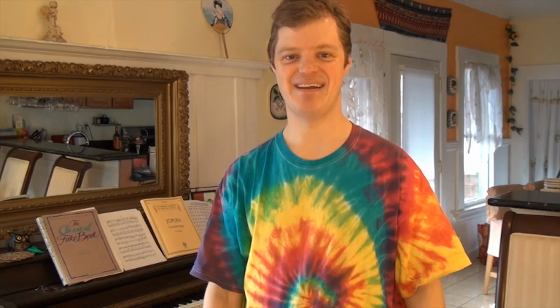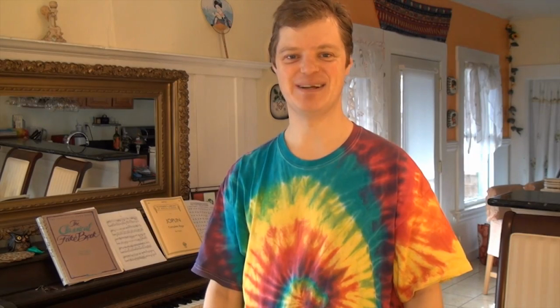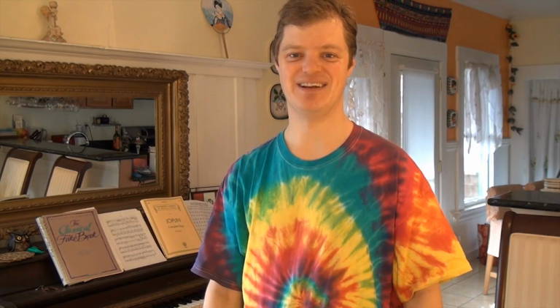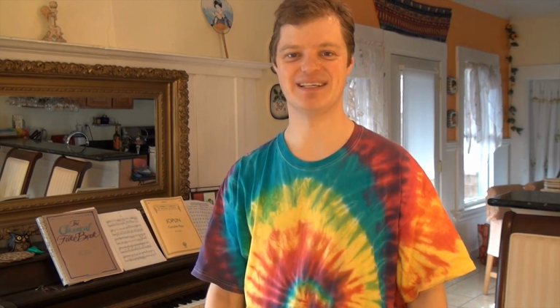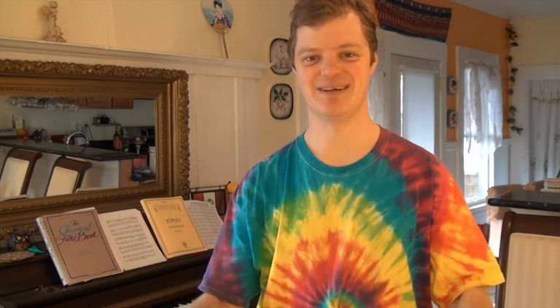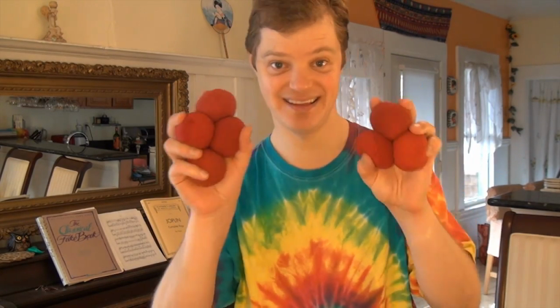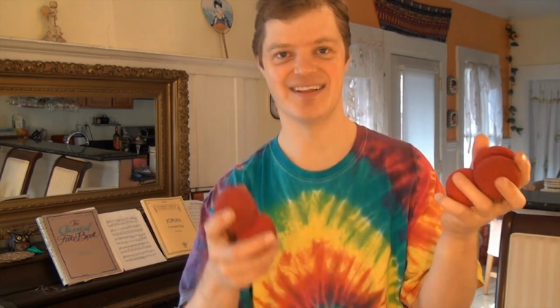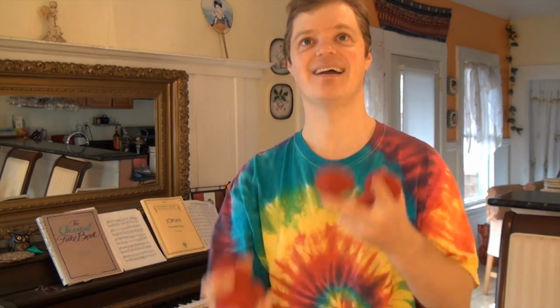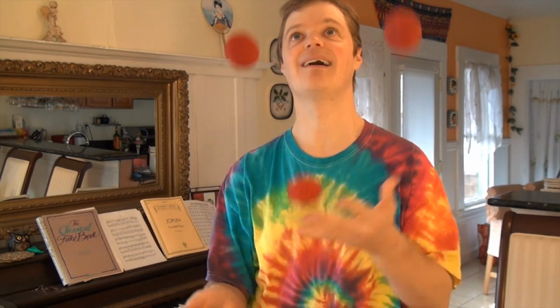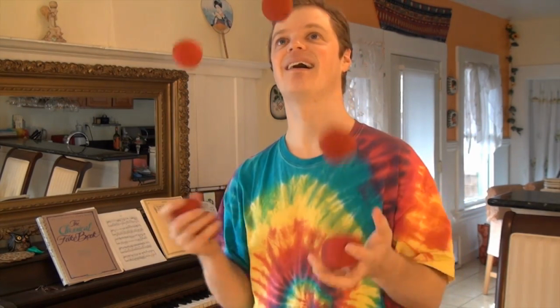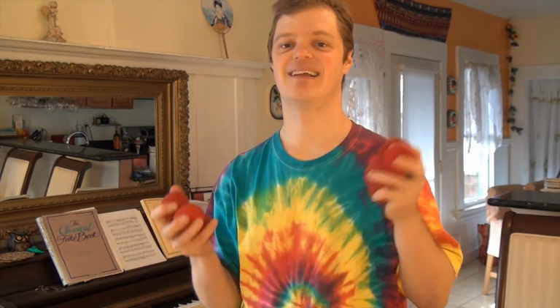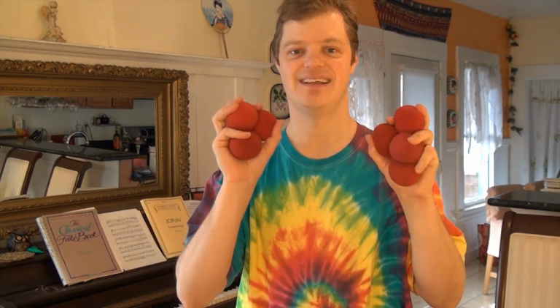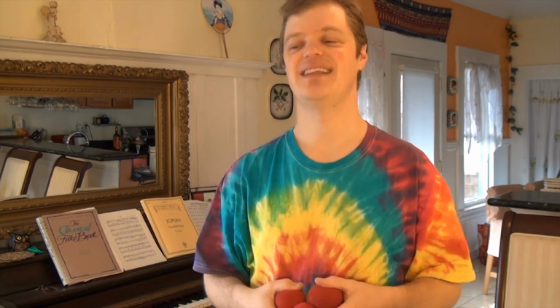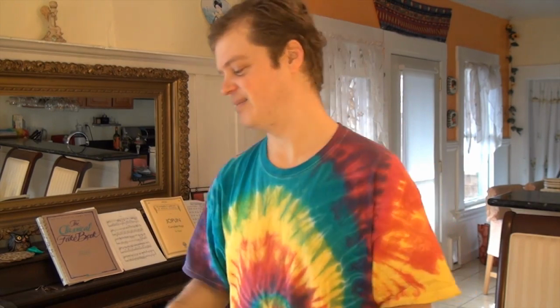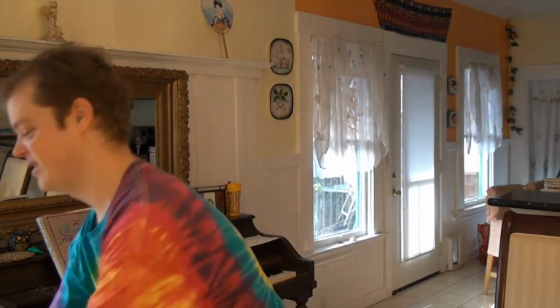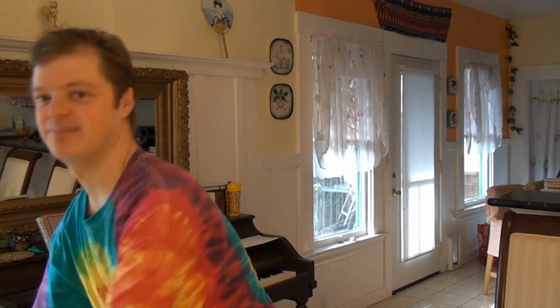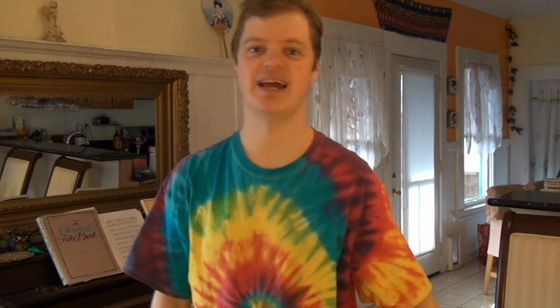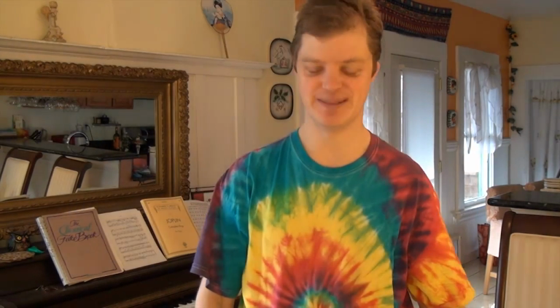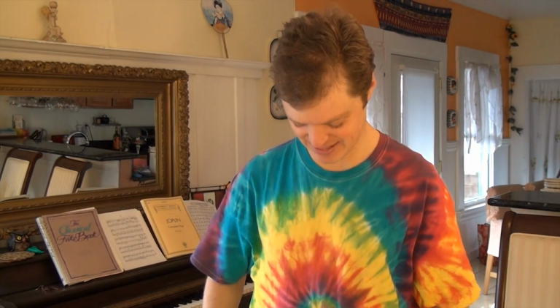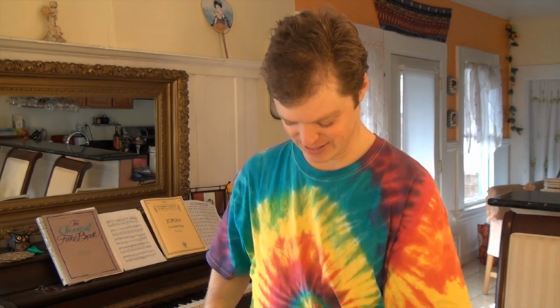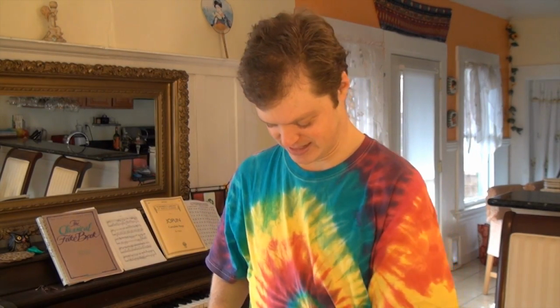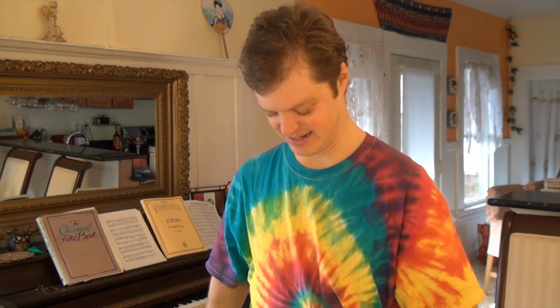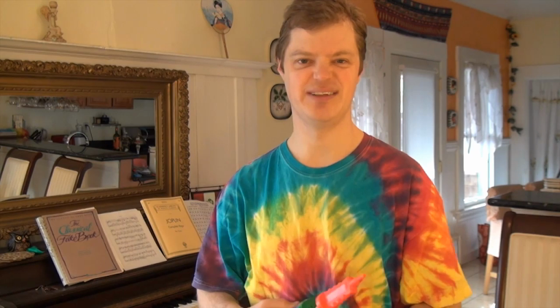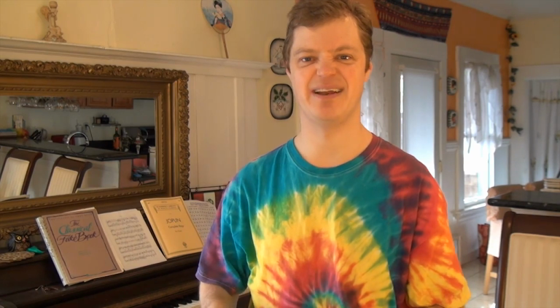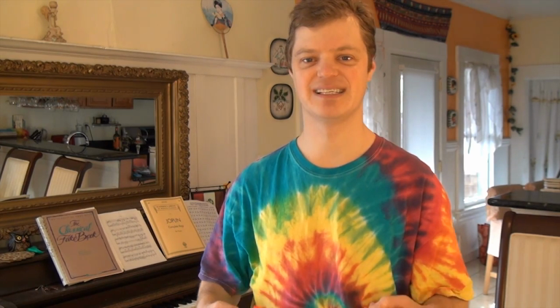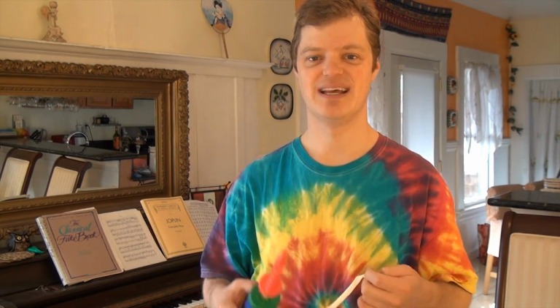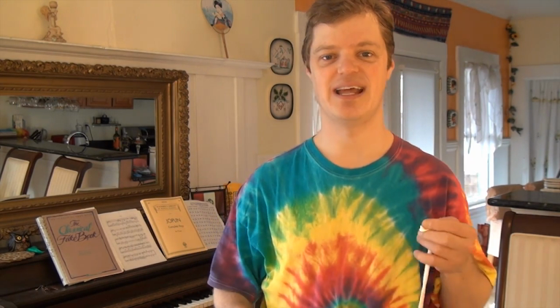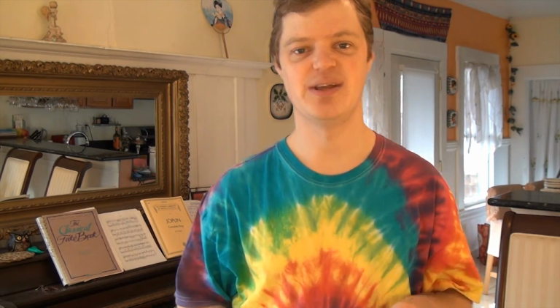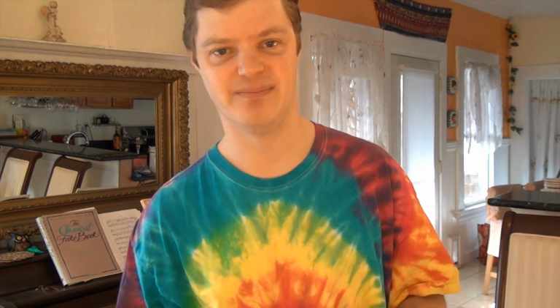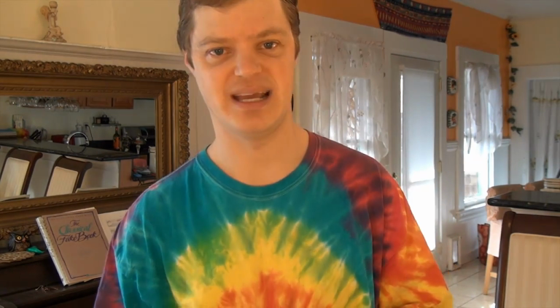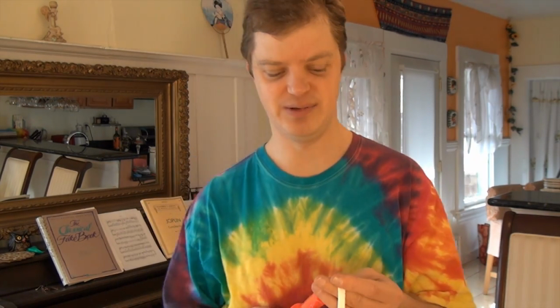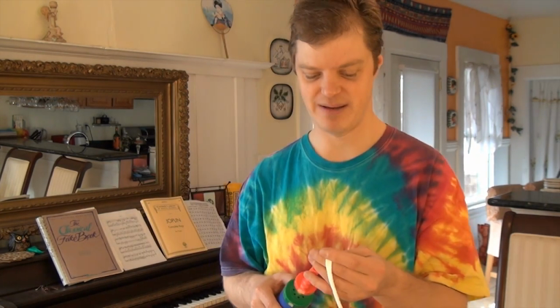Hi everyone, Jeremy Schafer here, otherwise known as Jeremy the Juggler. Today I'm going to show you how to make balloon animals — that's the other thing I do. I usually do that at the end of my gigs. So today I'm going to show you how to make a balloon bunny rabbit.